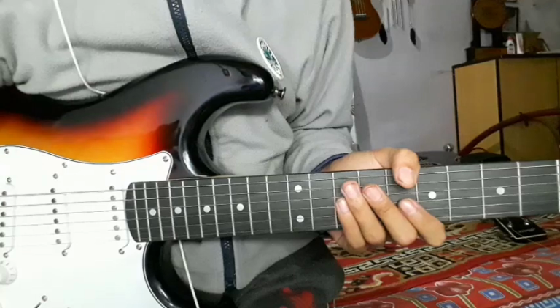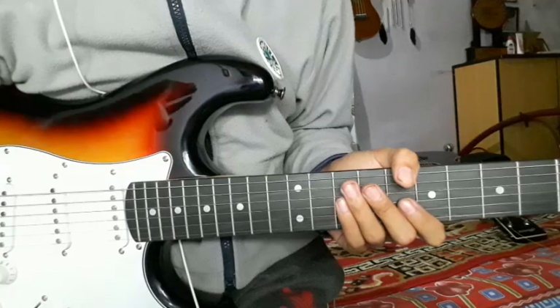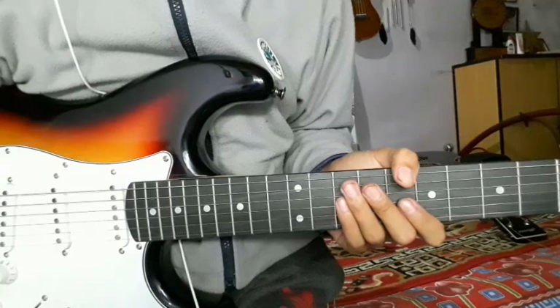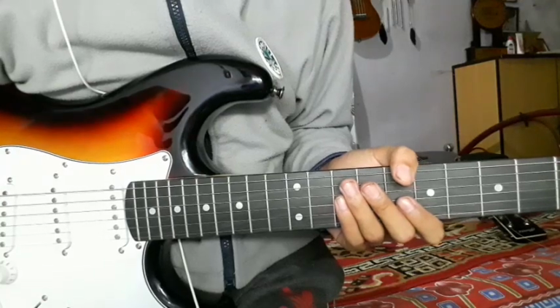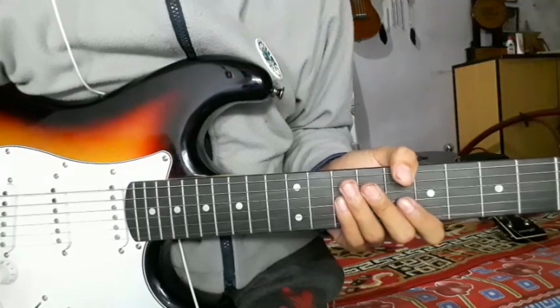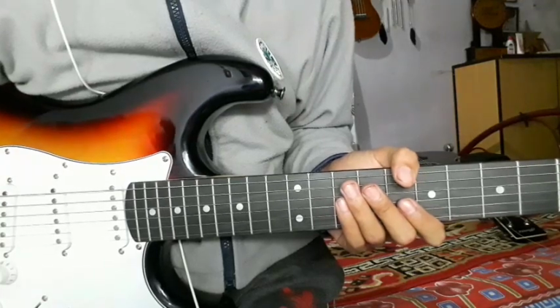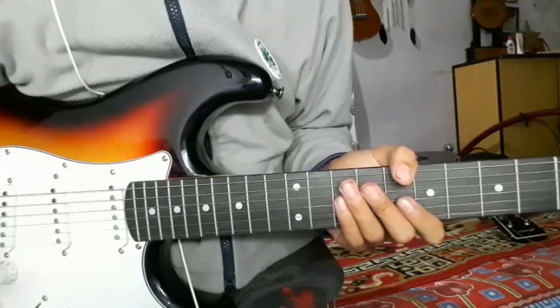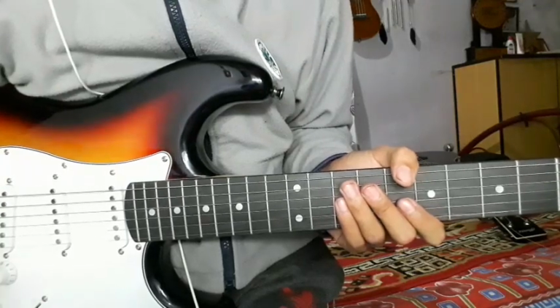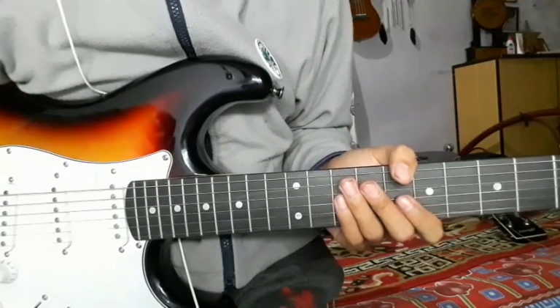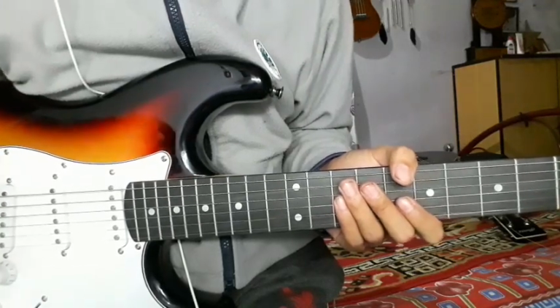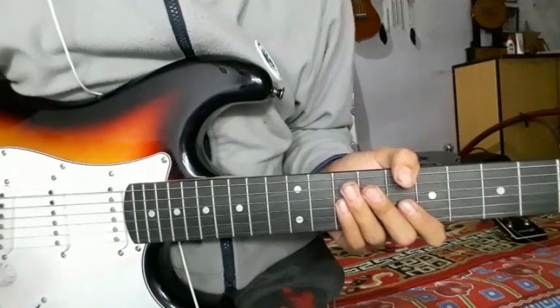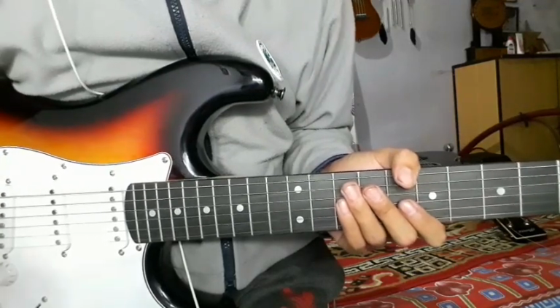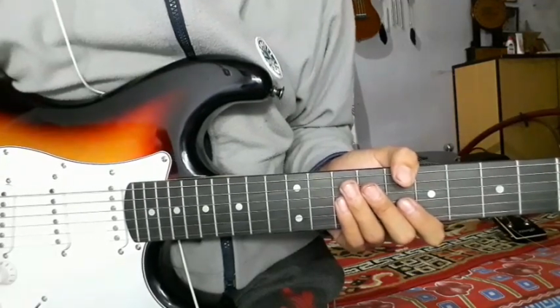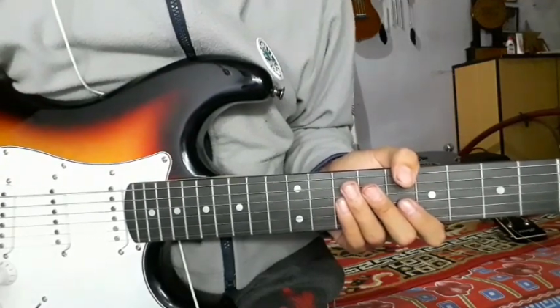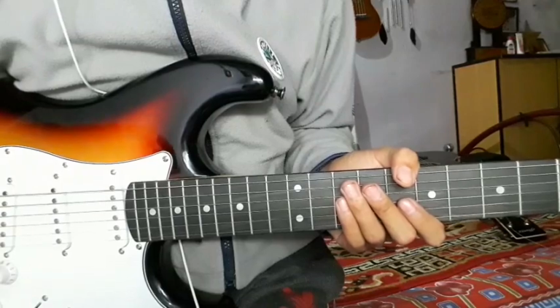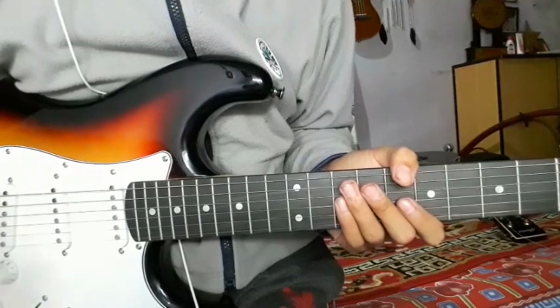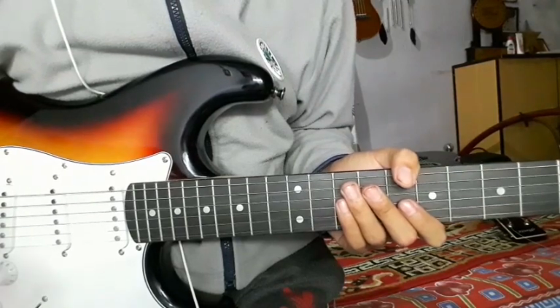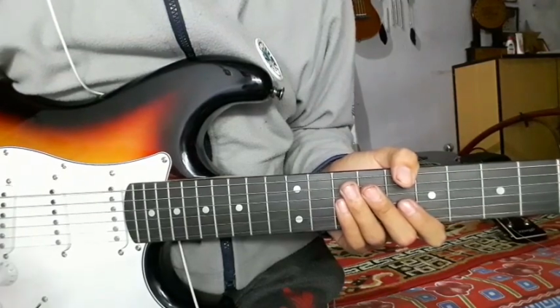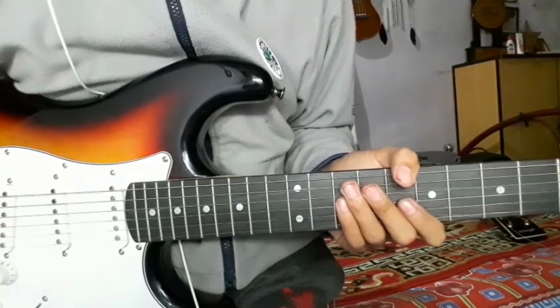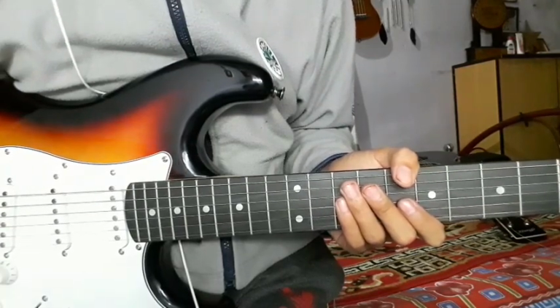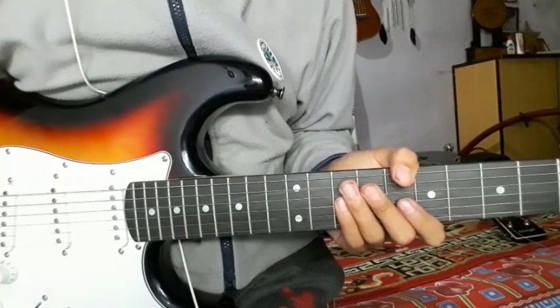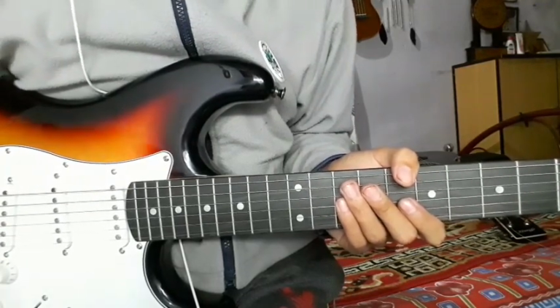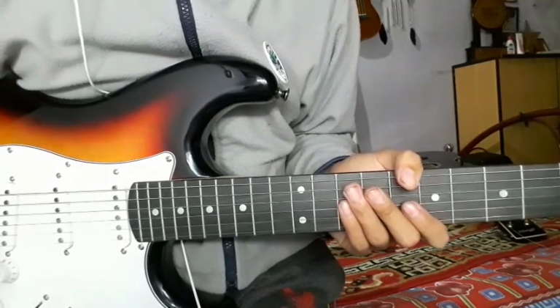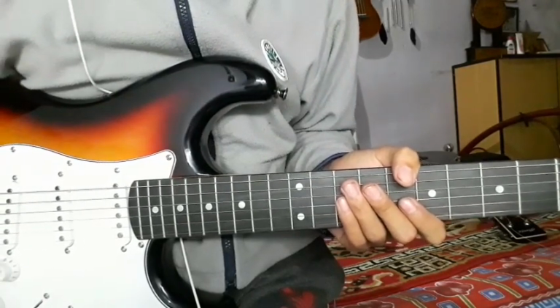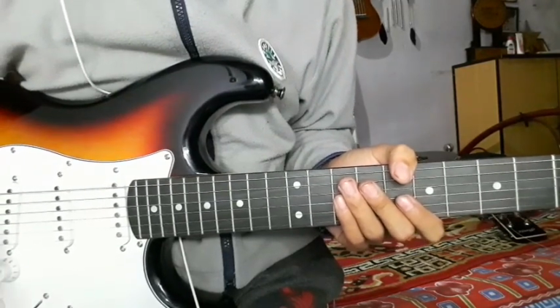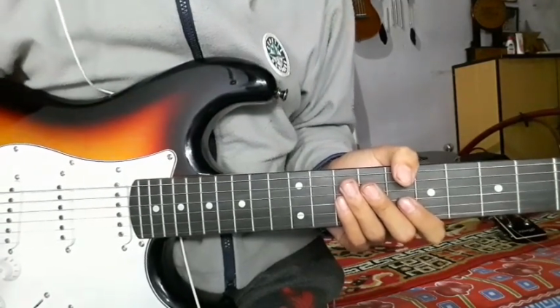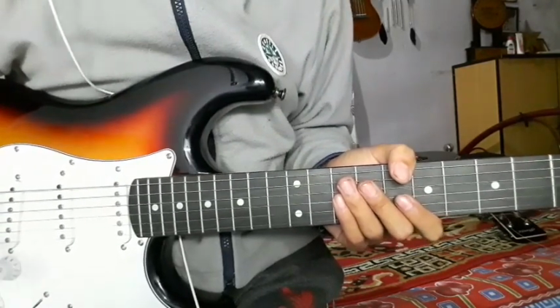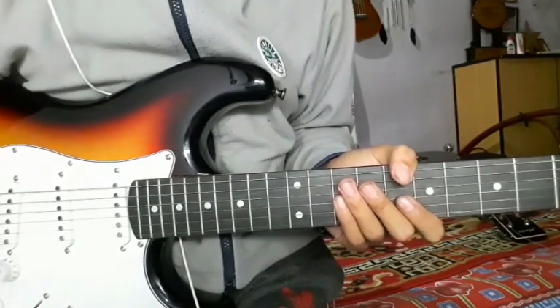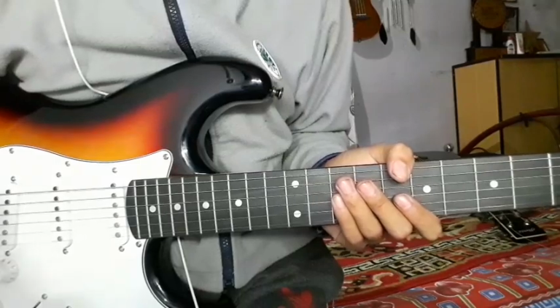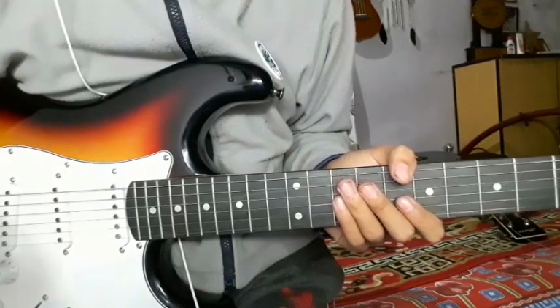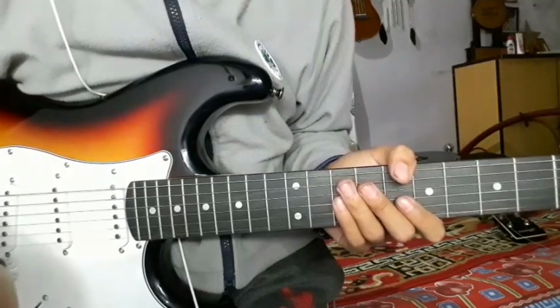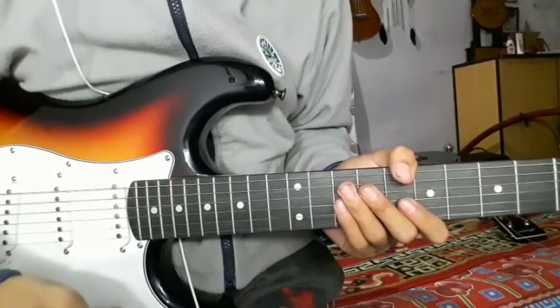Hello guys, today's lesson is for my friend Geet. I'm going to give you a solo lesson, so let's listen to this channel.